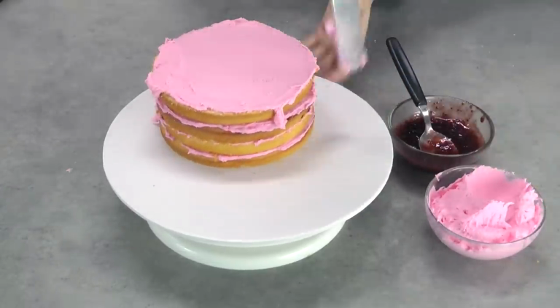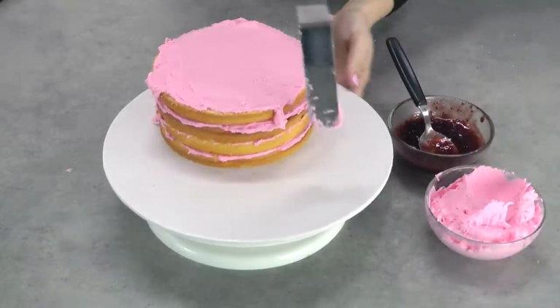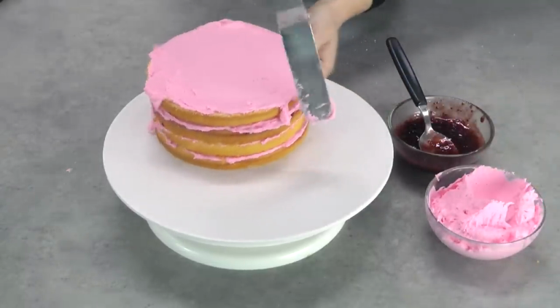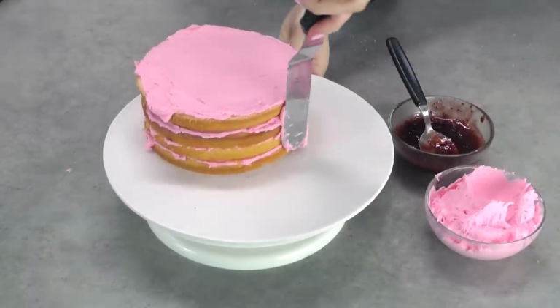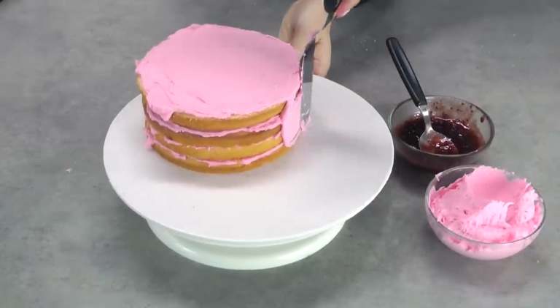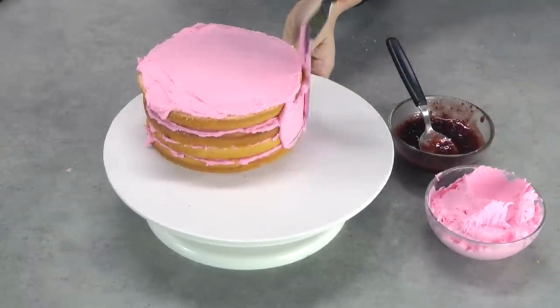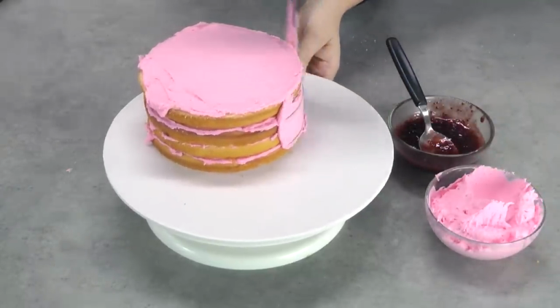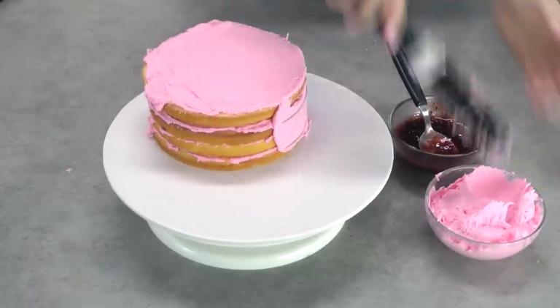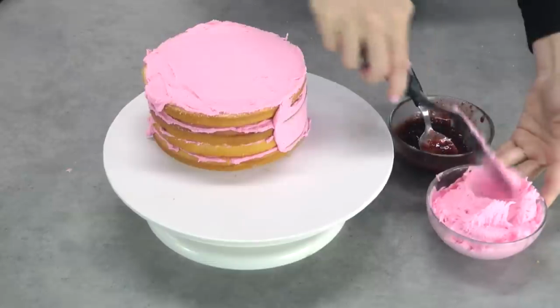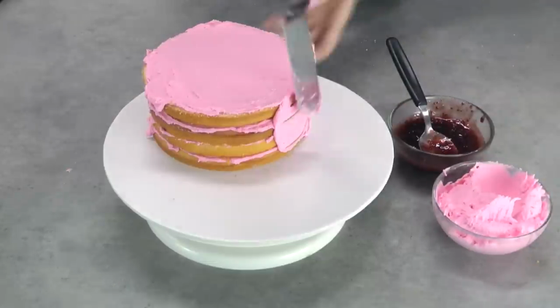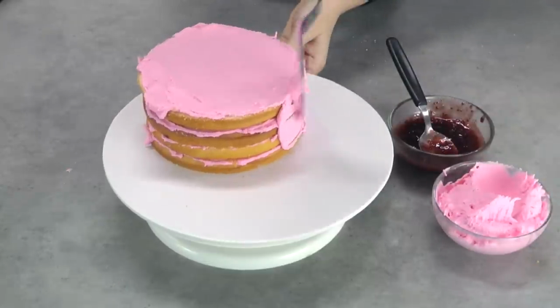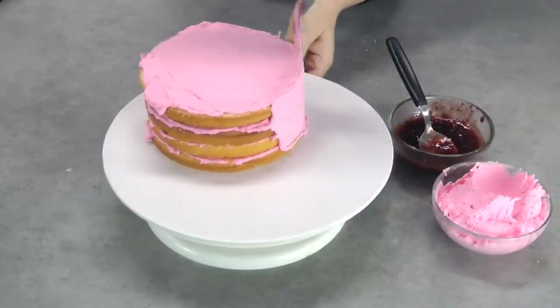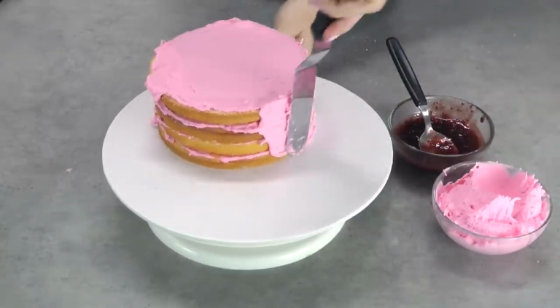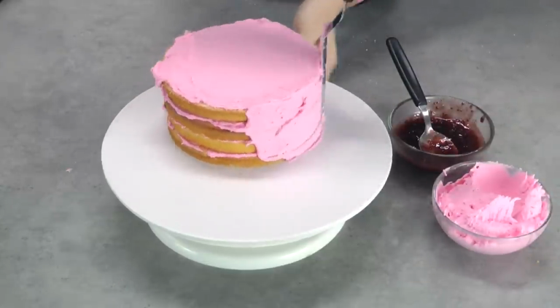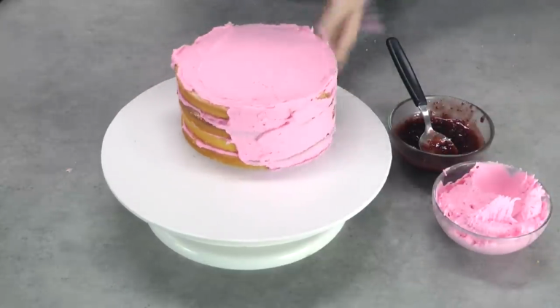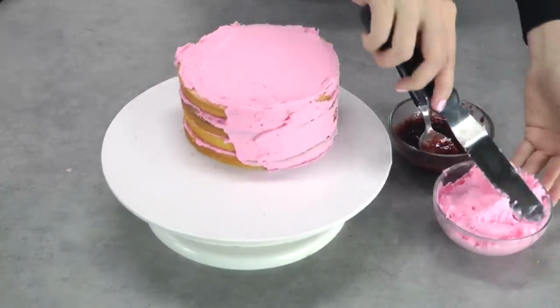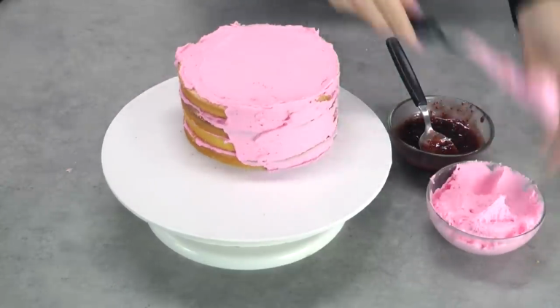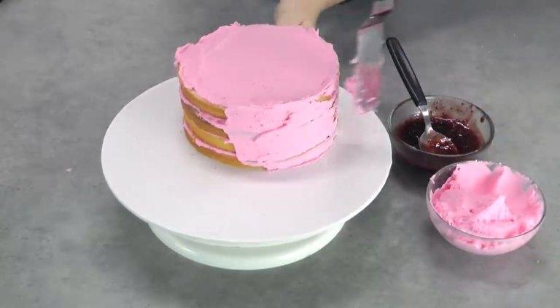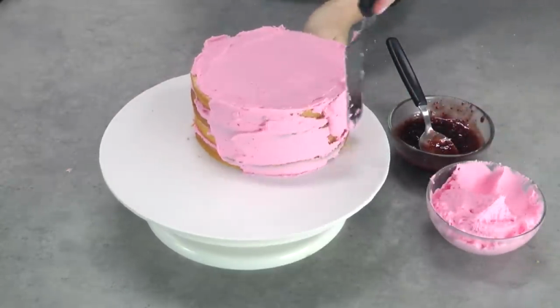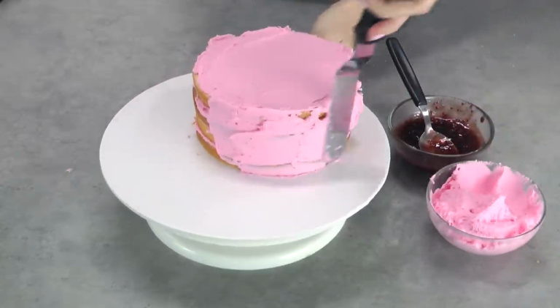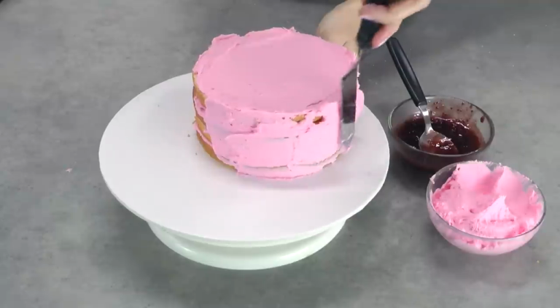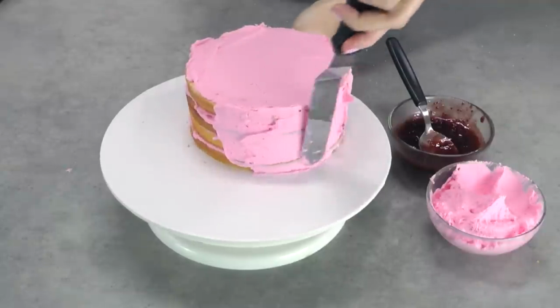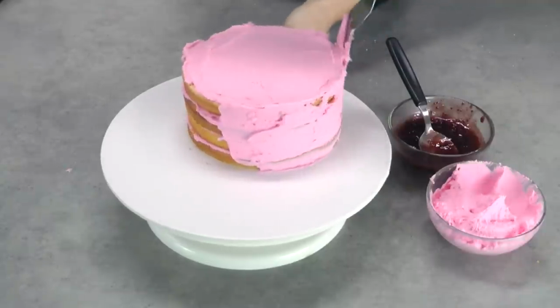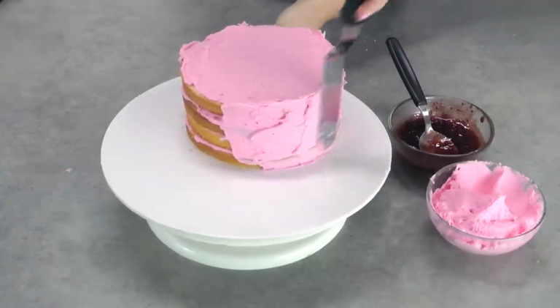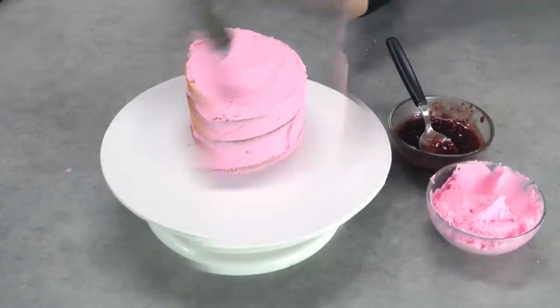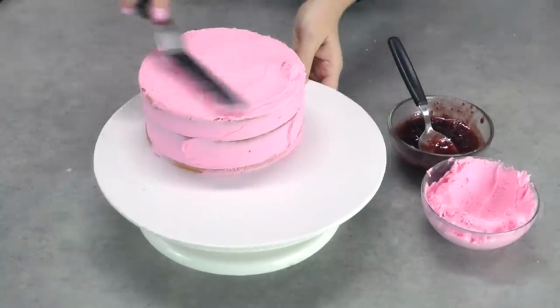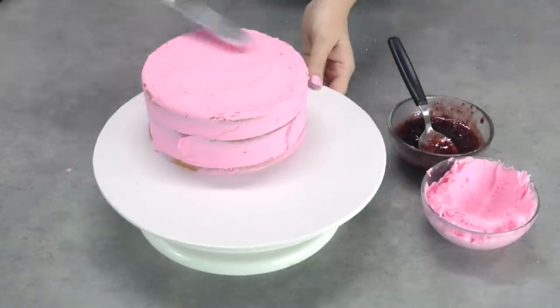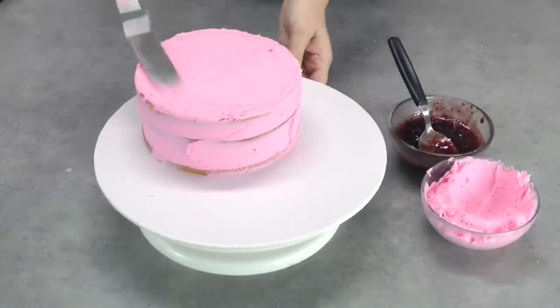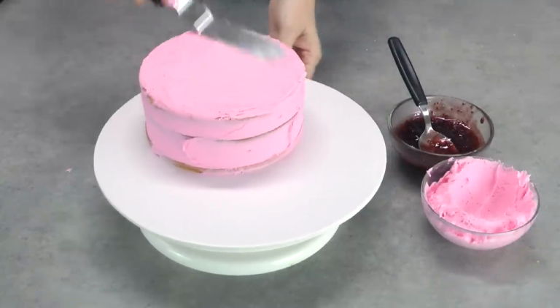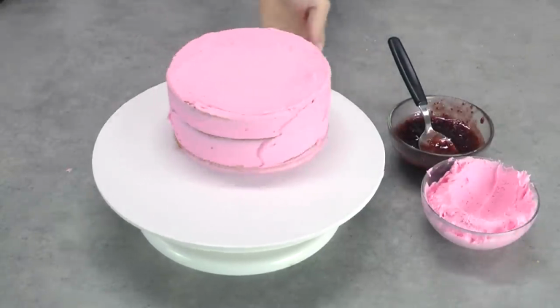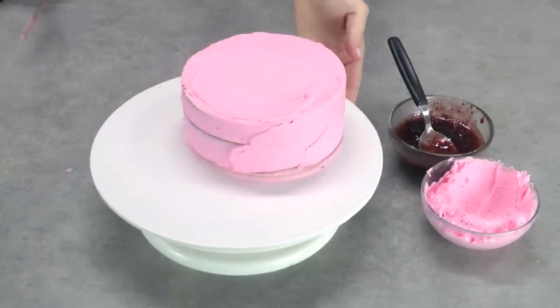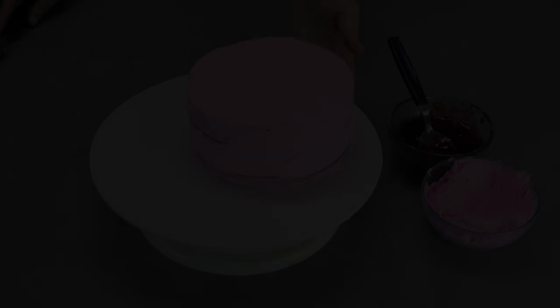Now grab your offset spatula. We're creating a crumb coat — move the frosting back and forward so it goes into all the creases of the cake and gives a really nice smooth finish. Then spend a bit of time leveling off the top so it's really nice and flat.